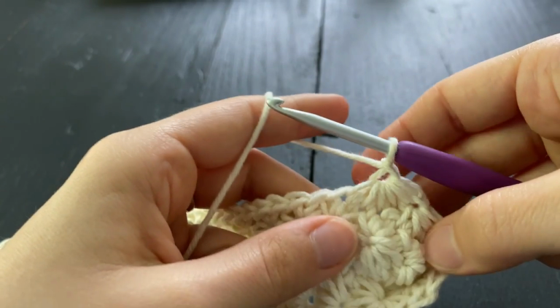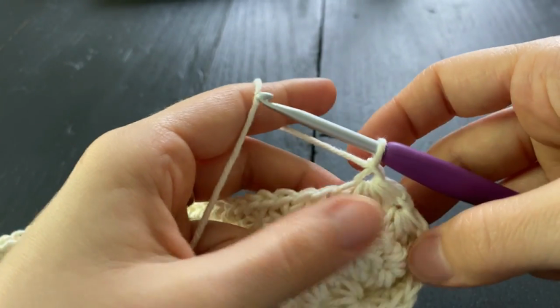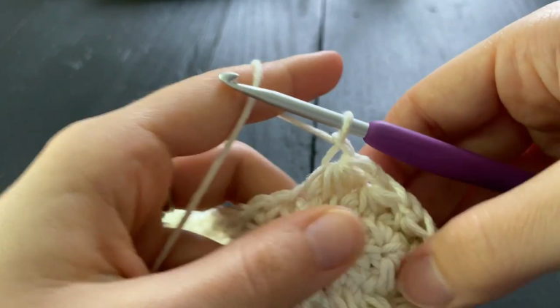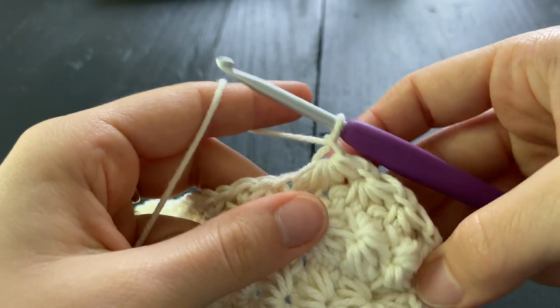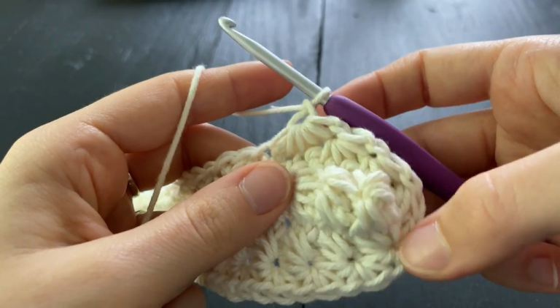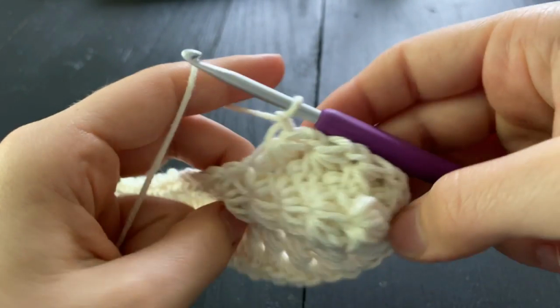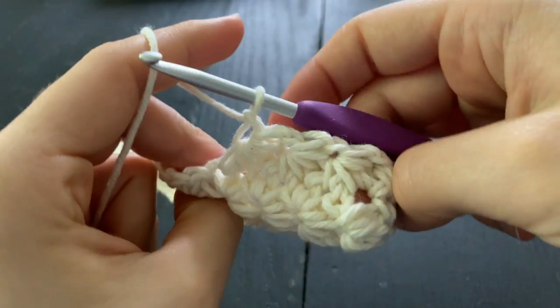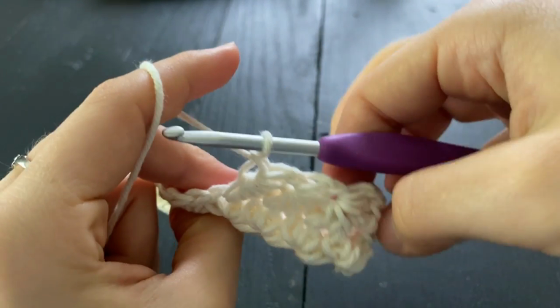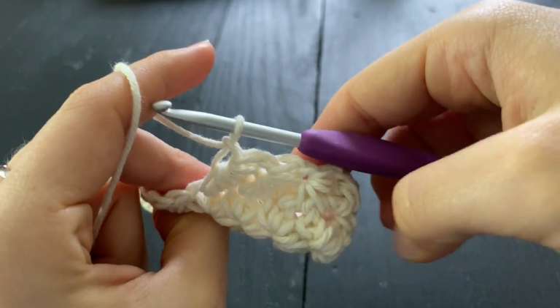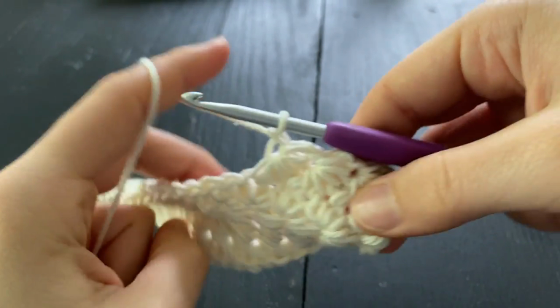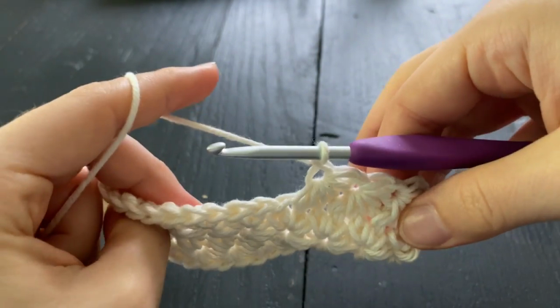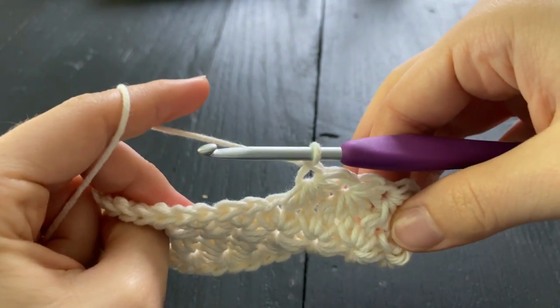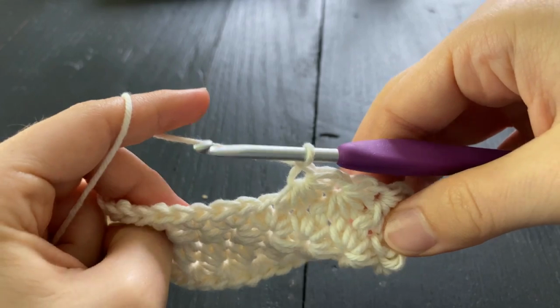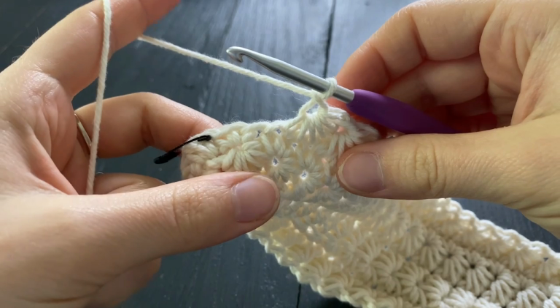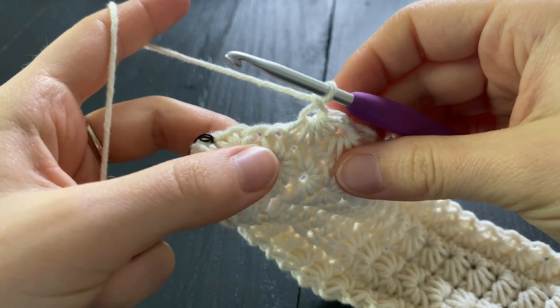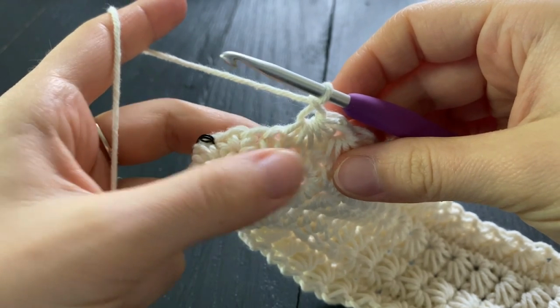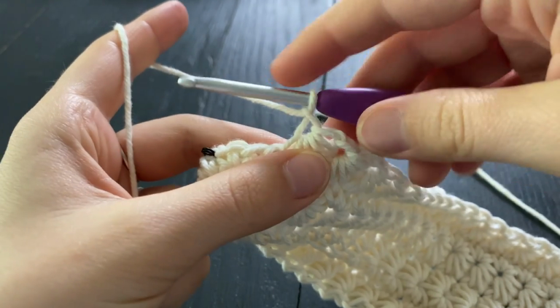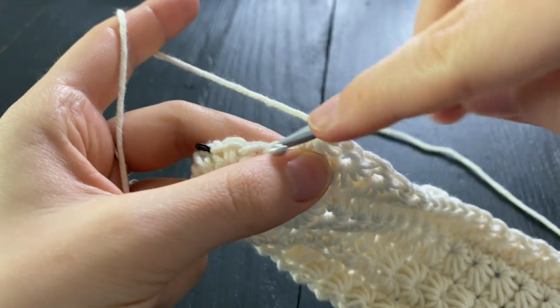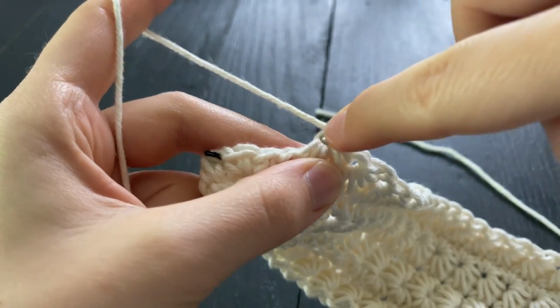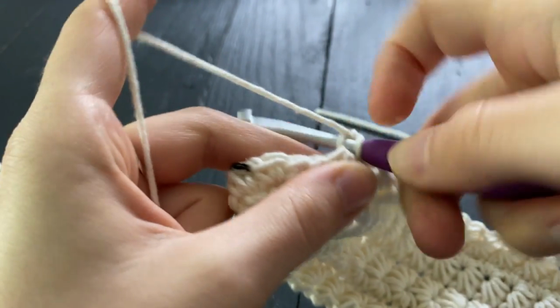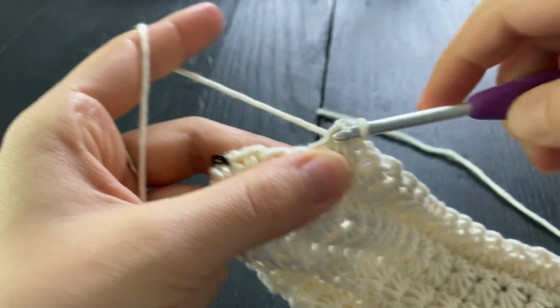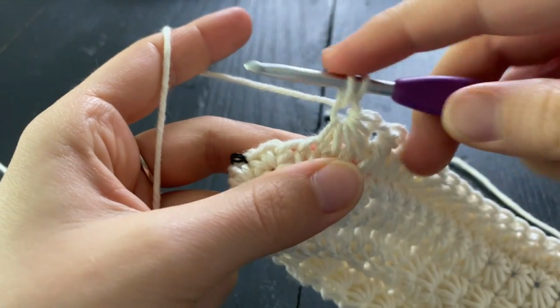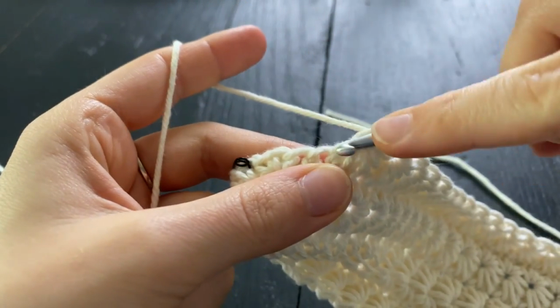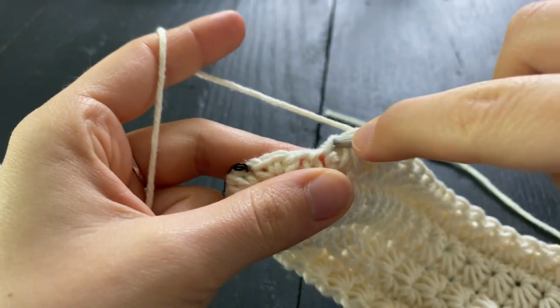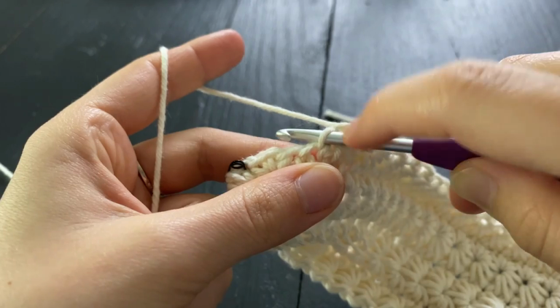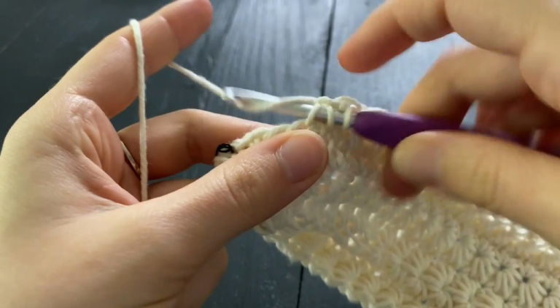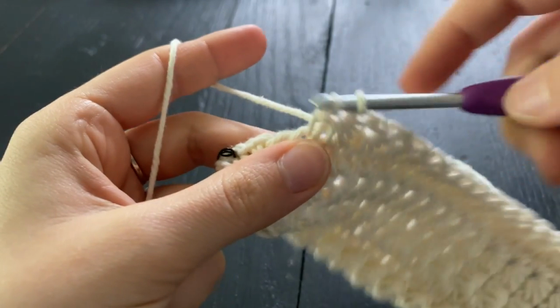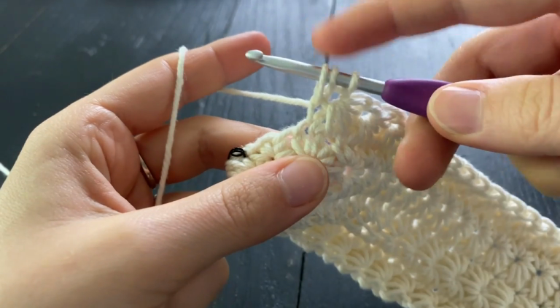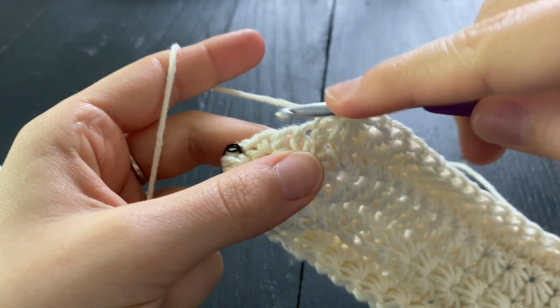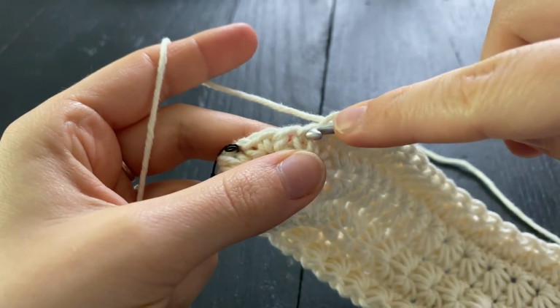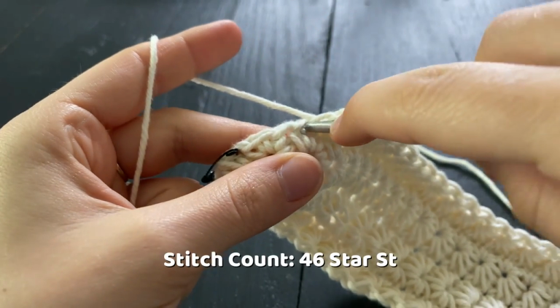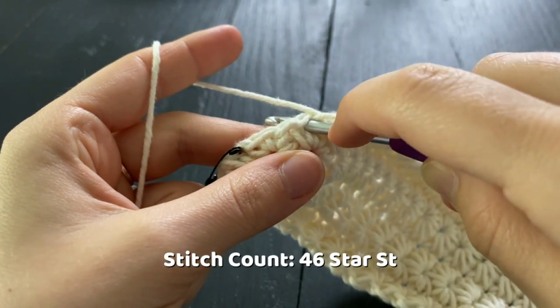At this point you'll notice that your work is starting to curl upwards, which is exactly what we want. When there are two single crochets remaining, complete your last star stitch — that ends round three.